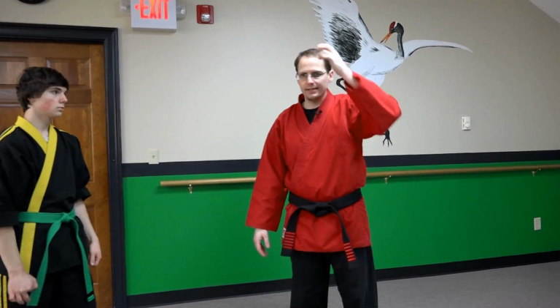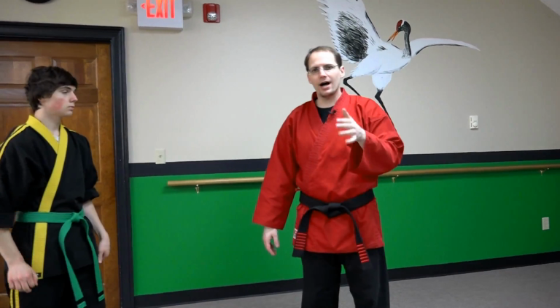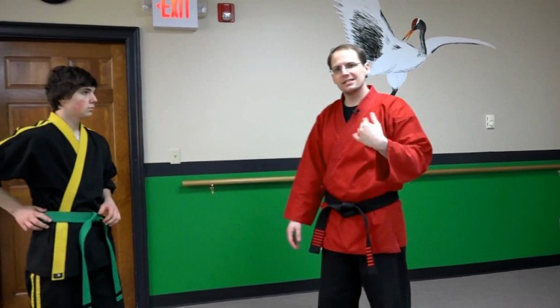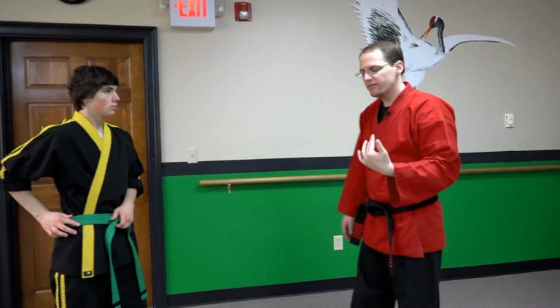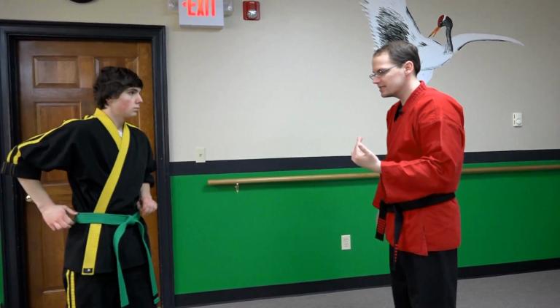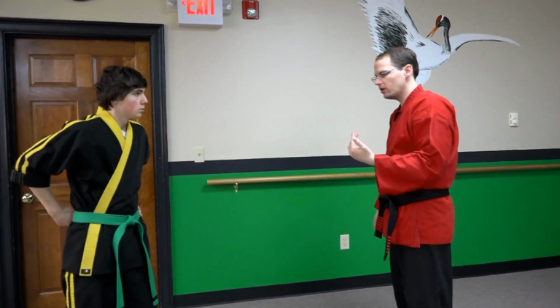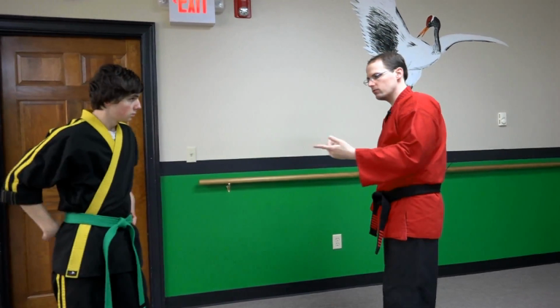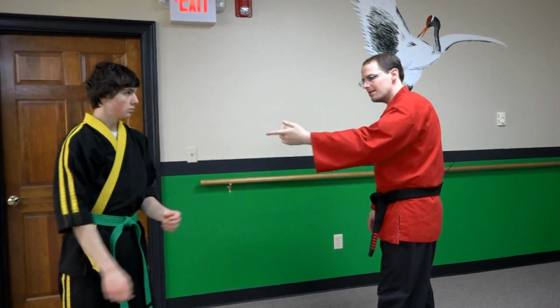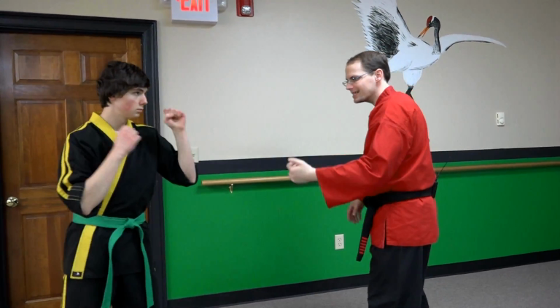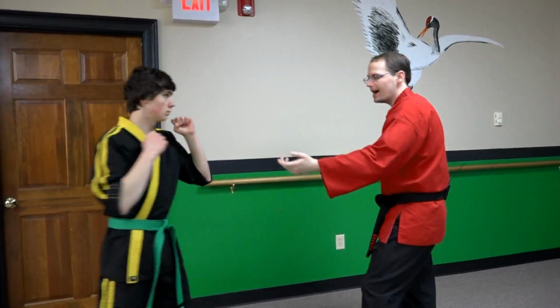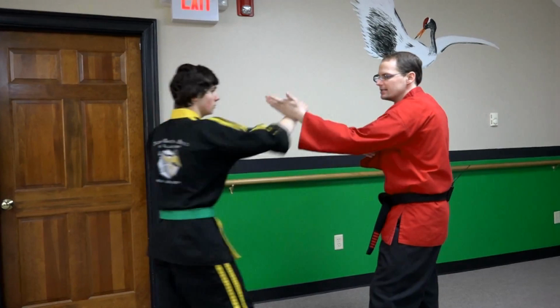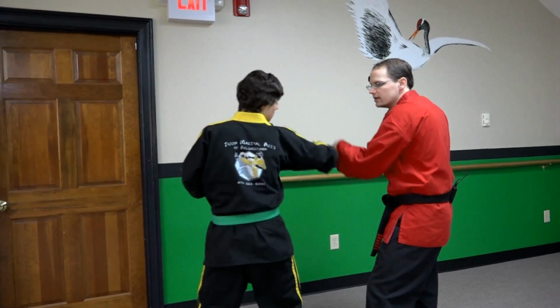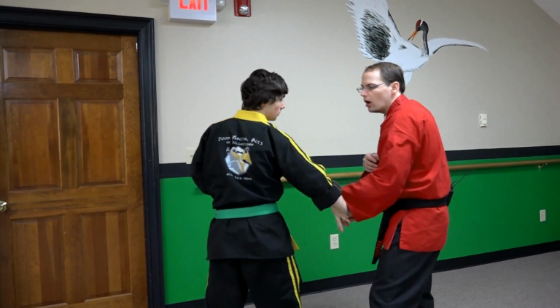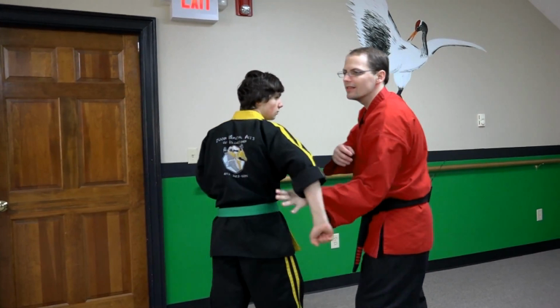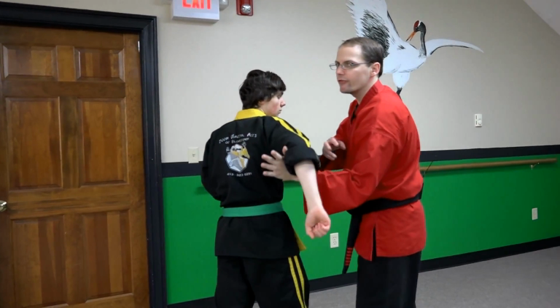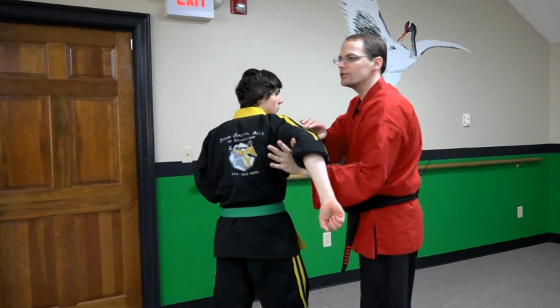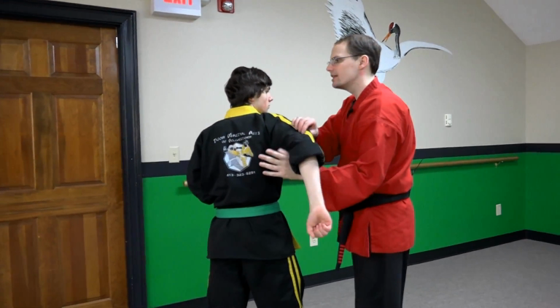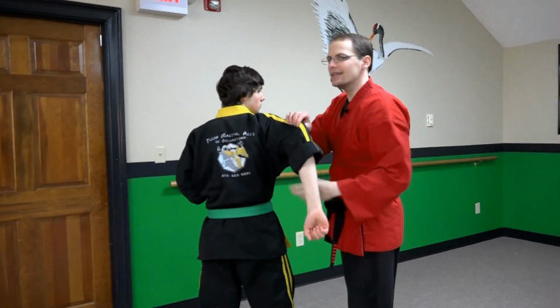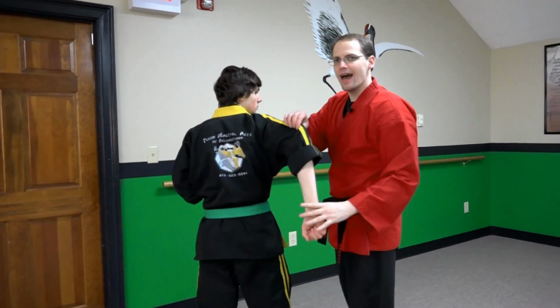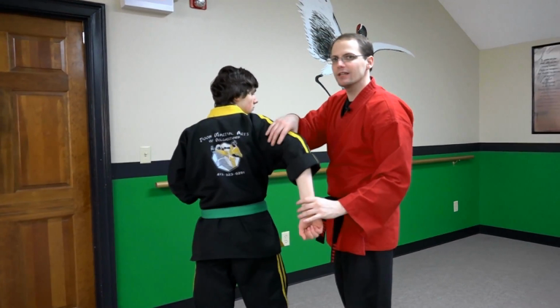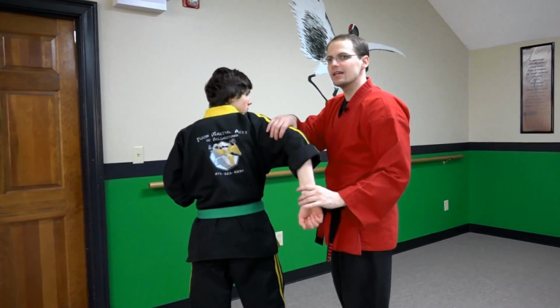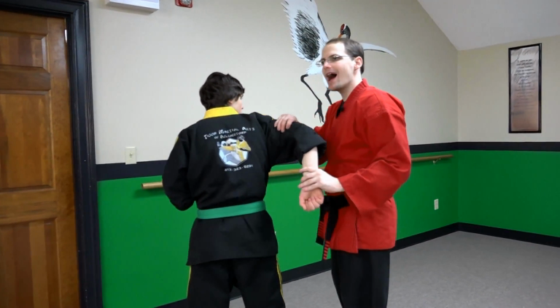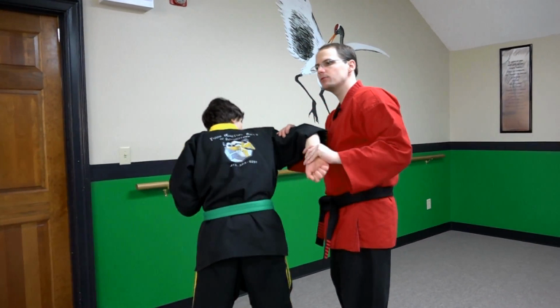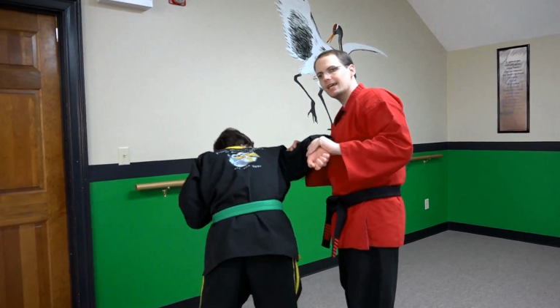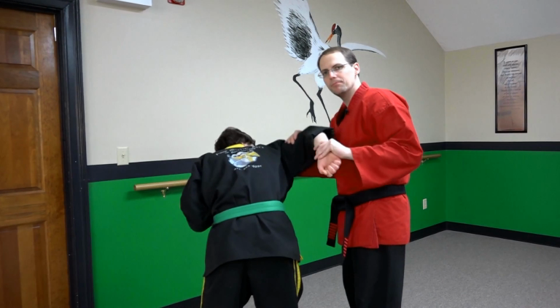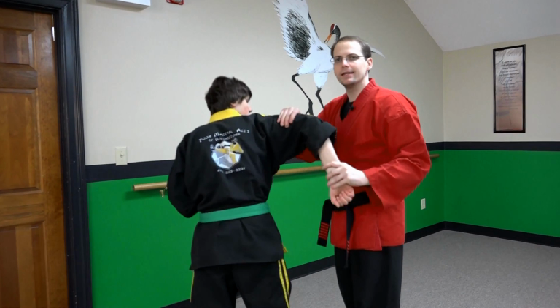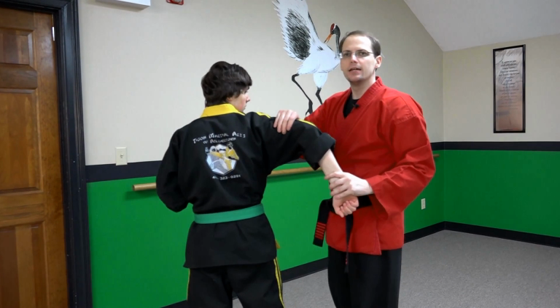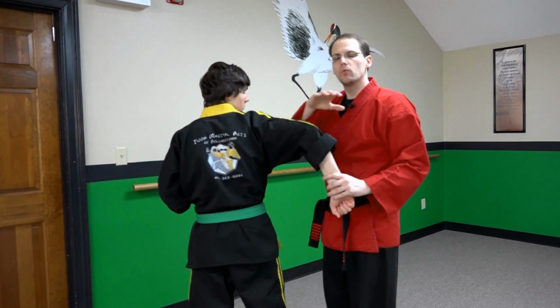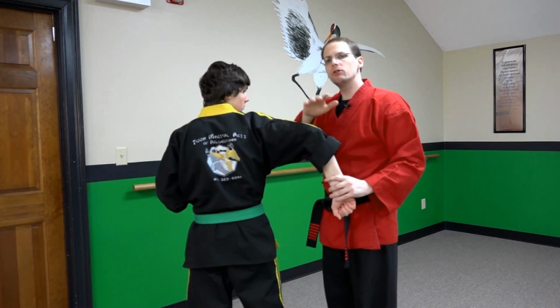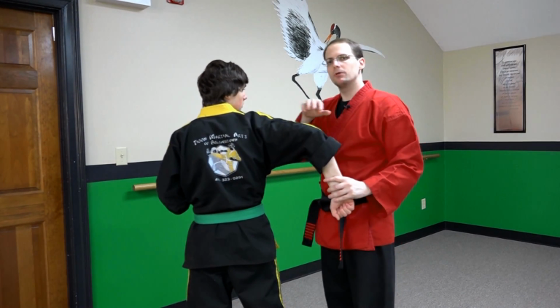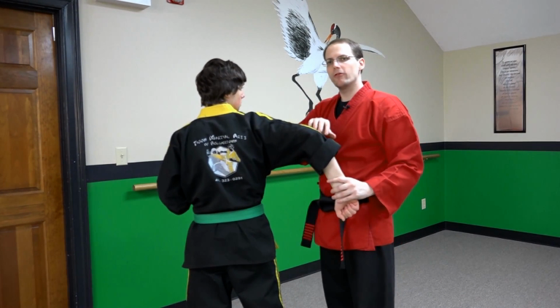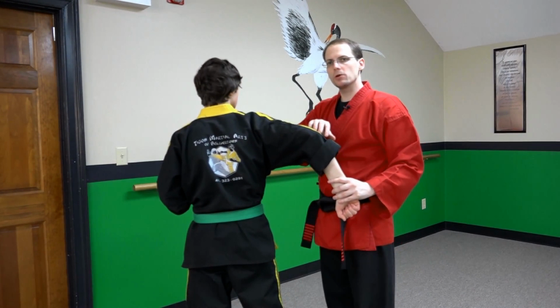Now on to some of the physics involved. We want to maximize our leverage so that it's as effortless as possible to get him to bend. So where do we want to apply our force?